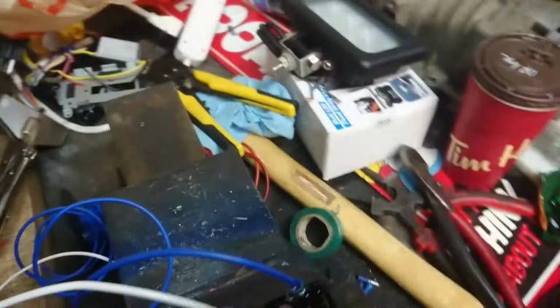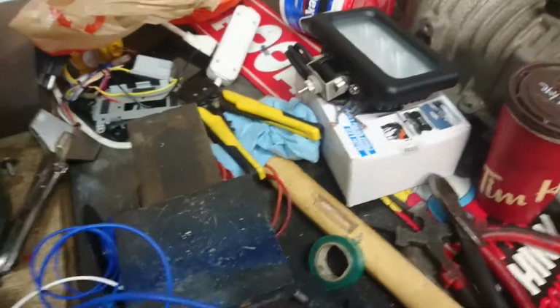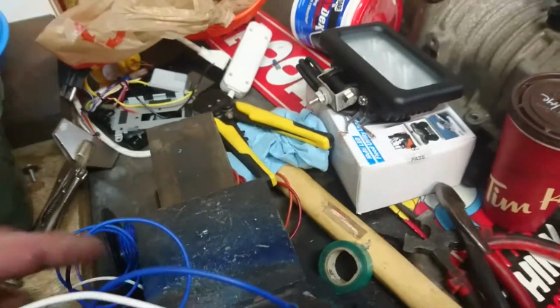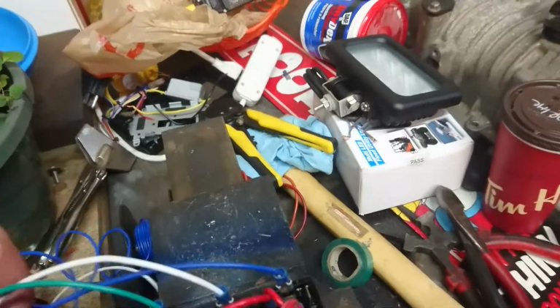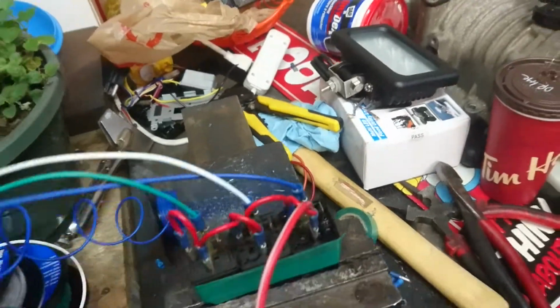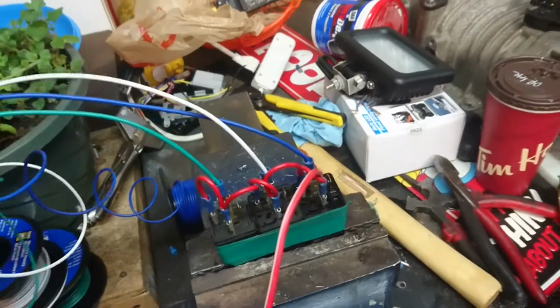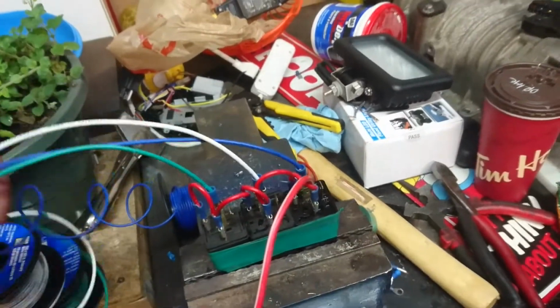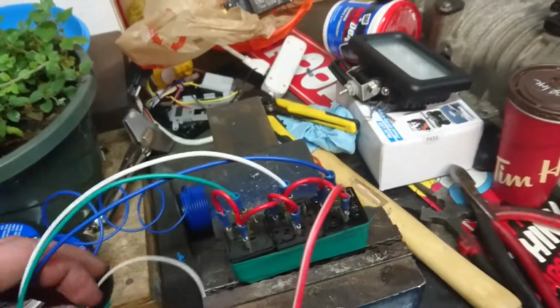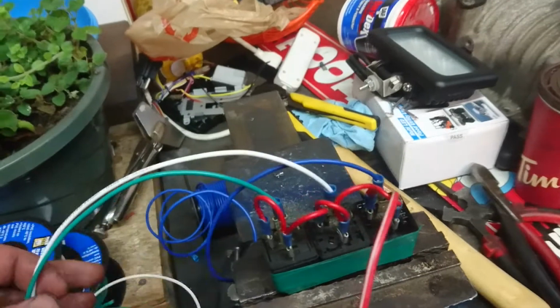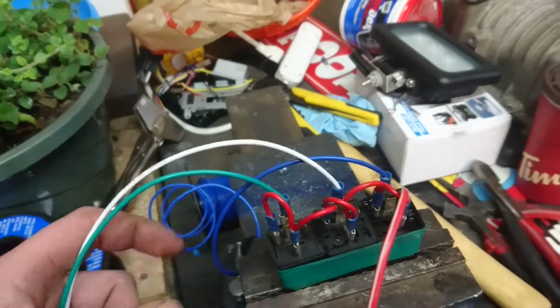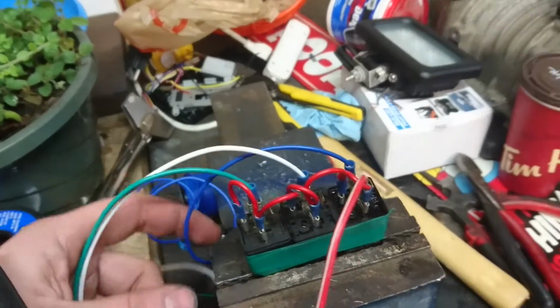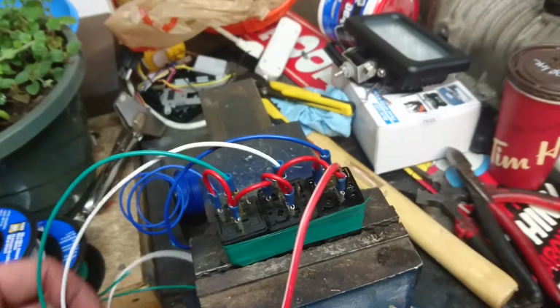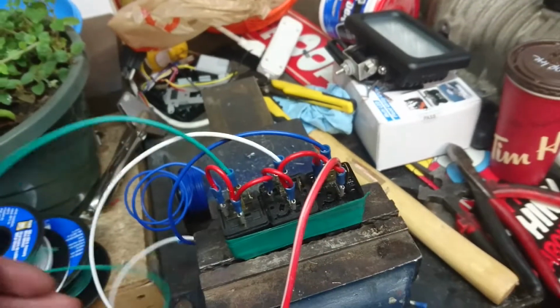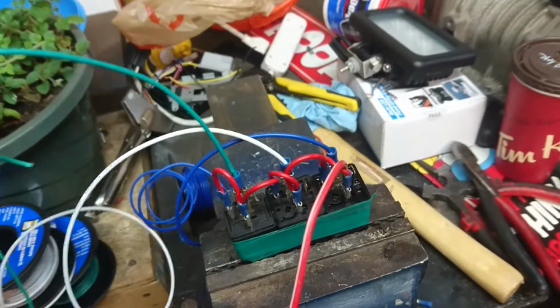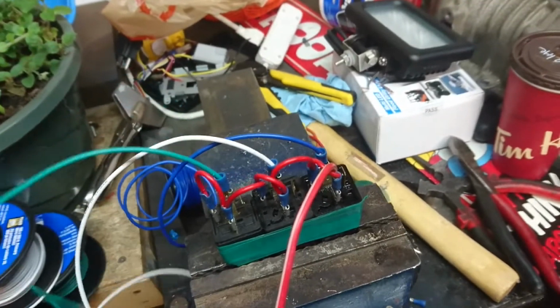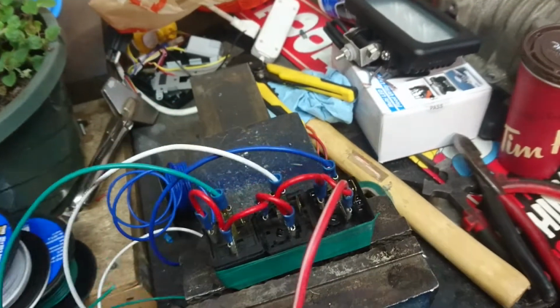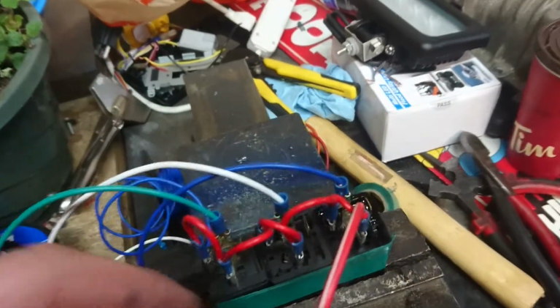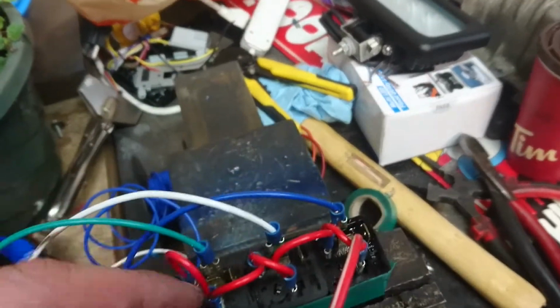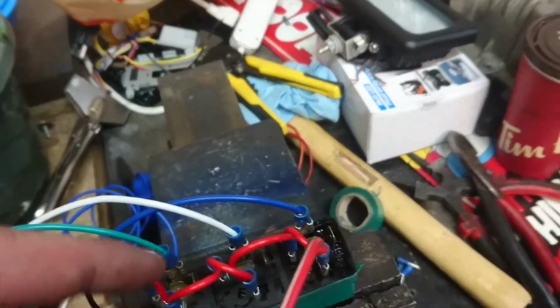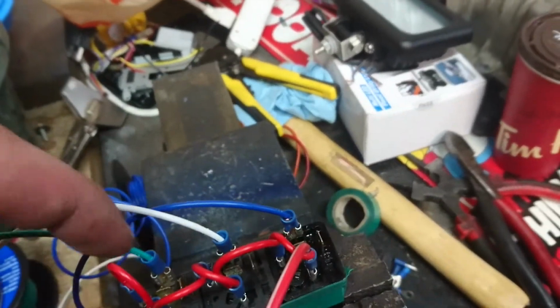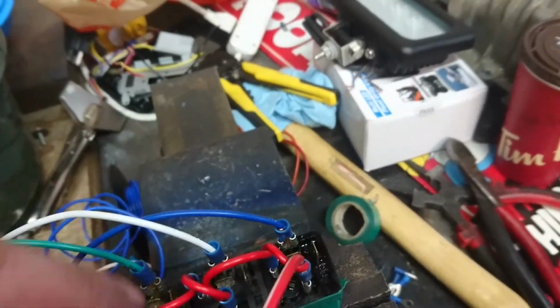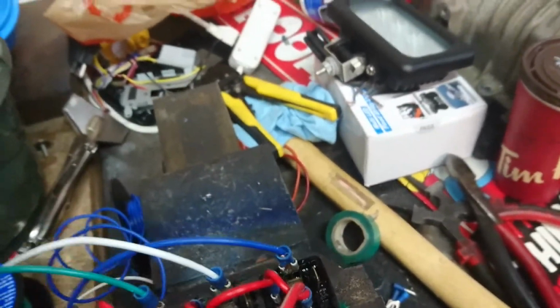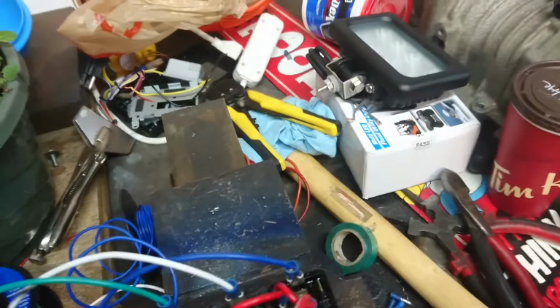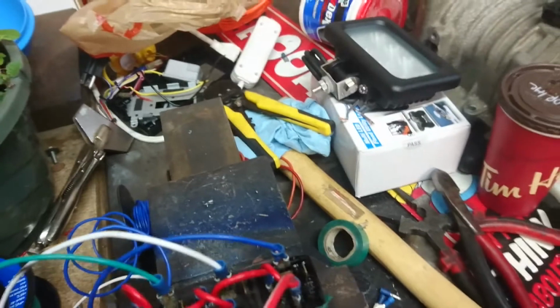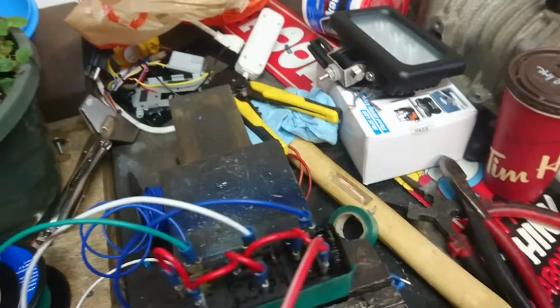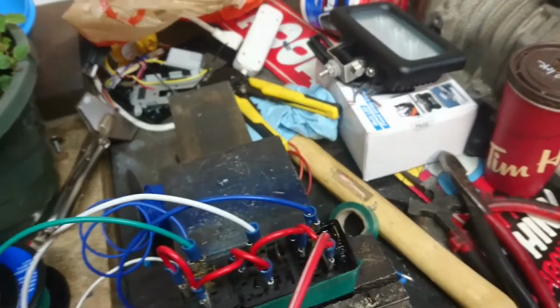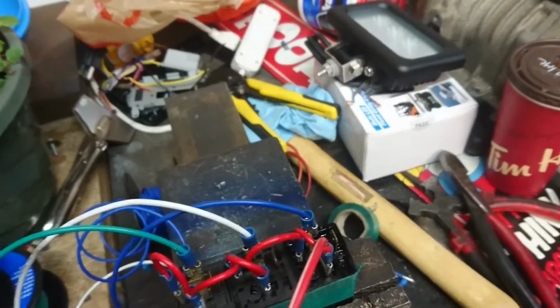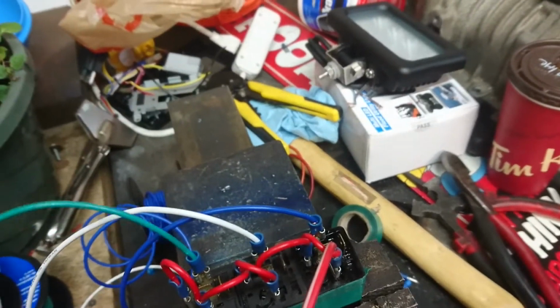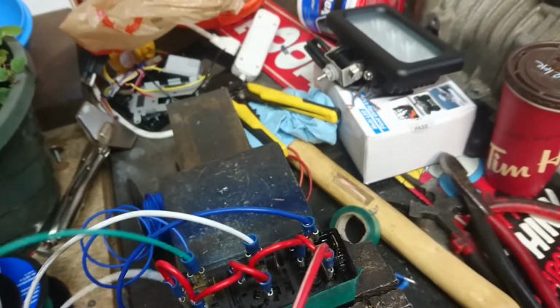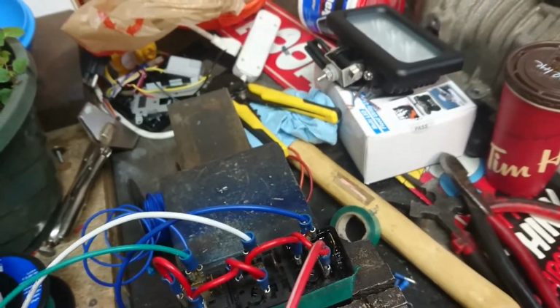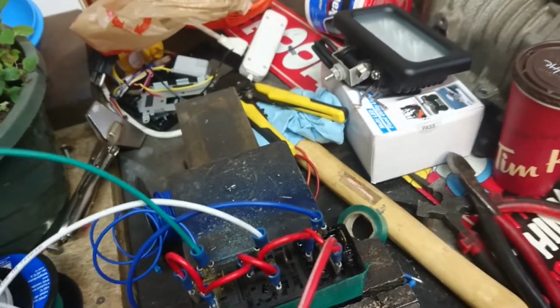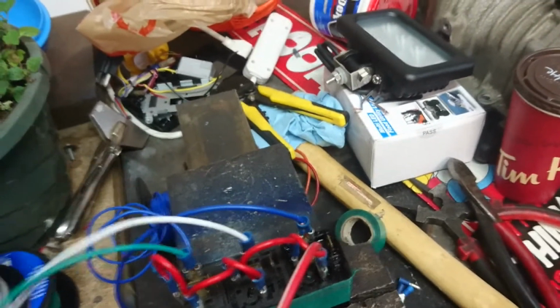These three wires that you see off of here are going to be our positive triggers. Now what we need to do — let's say for the door pin, for example, or the trunk pop.